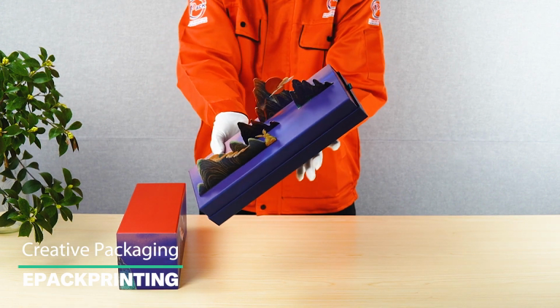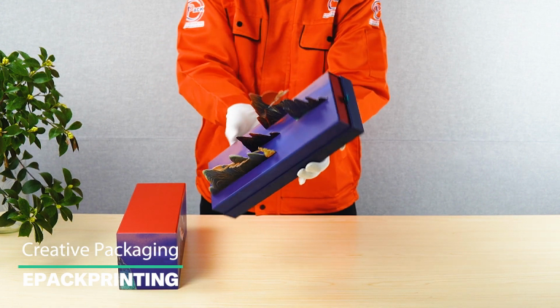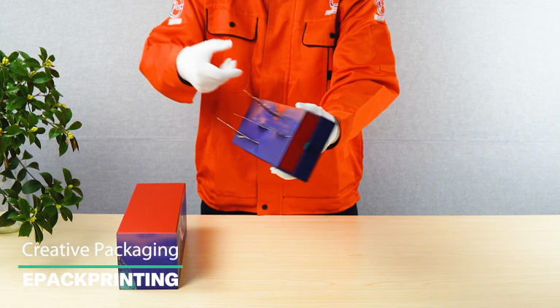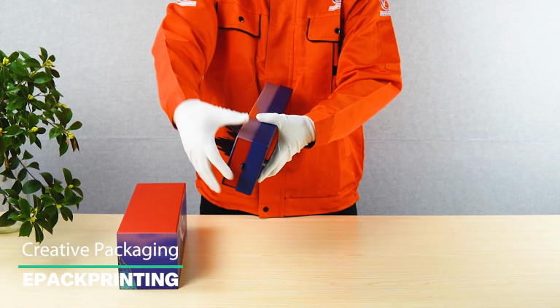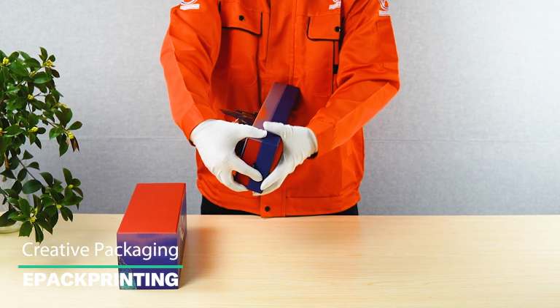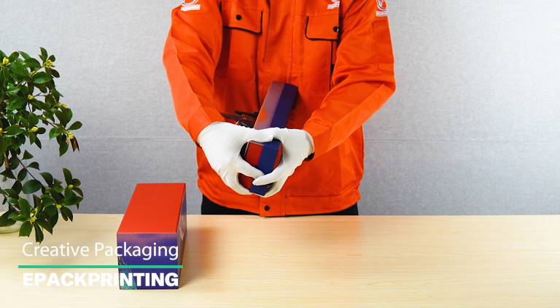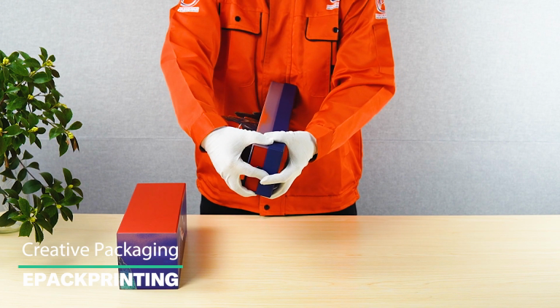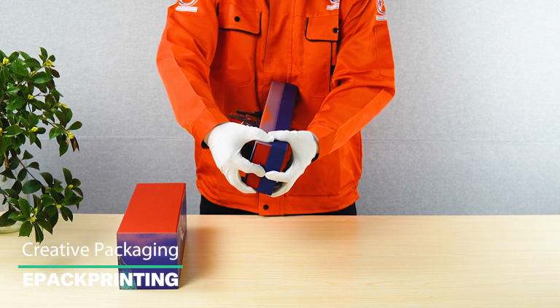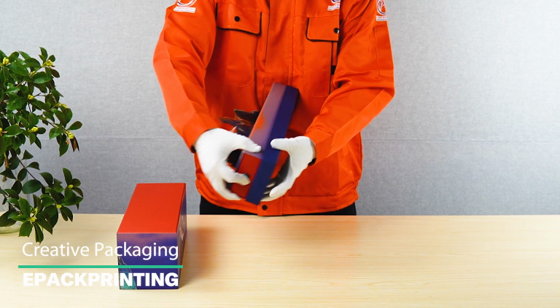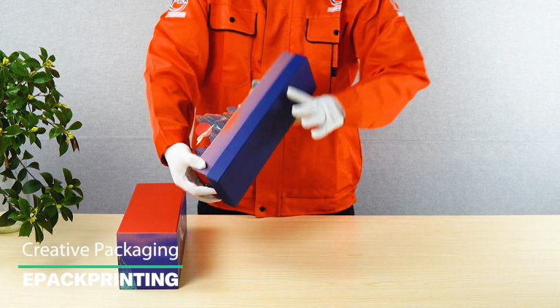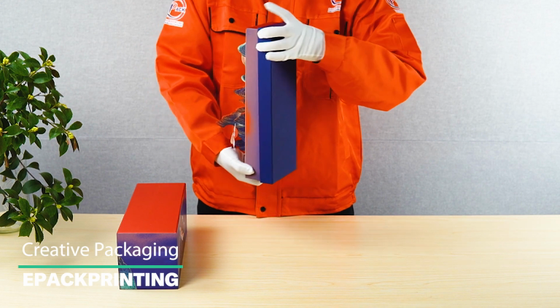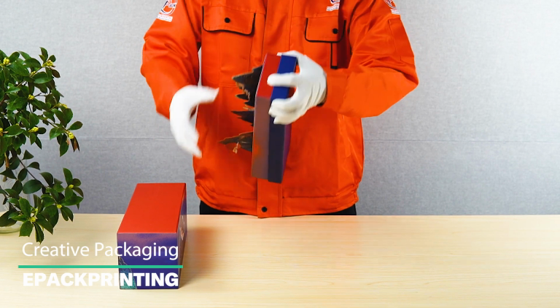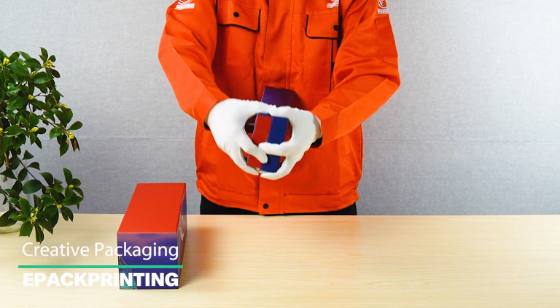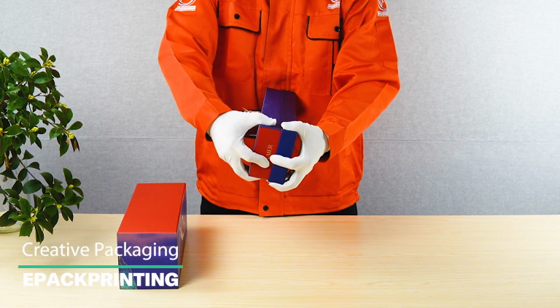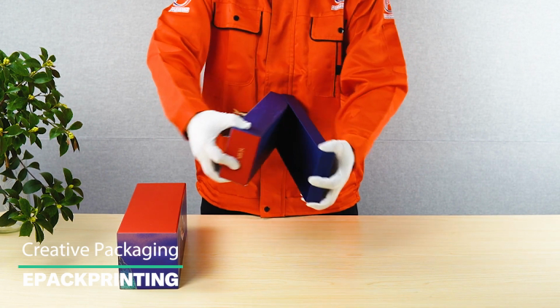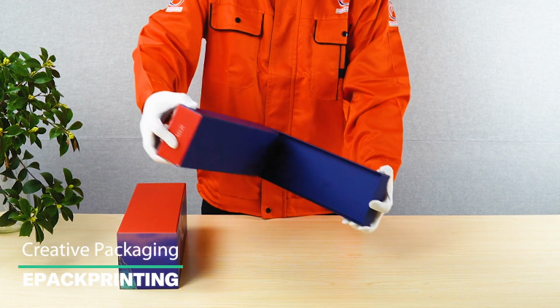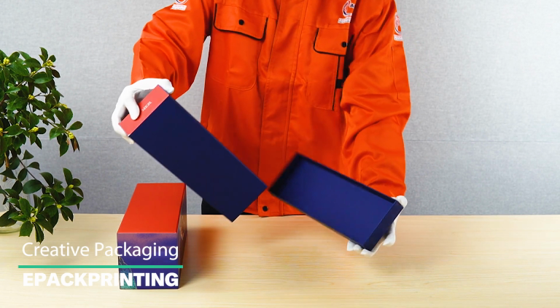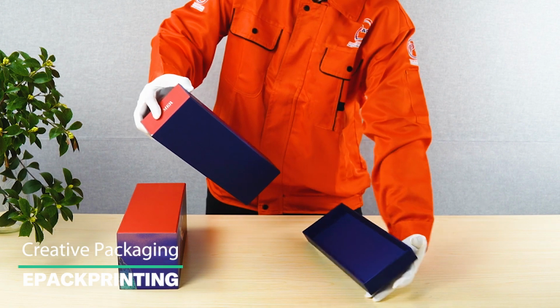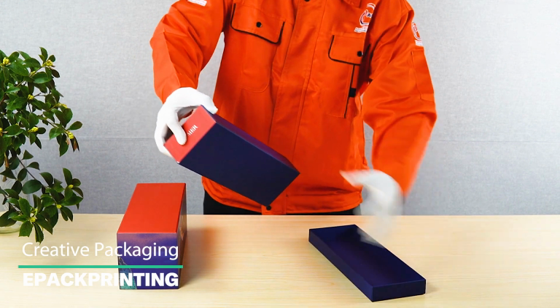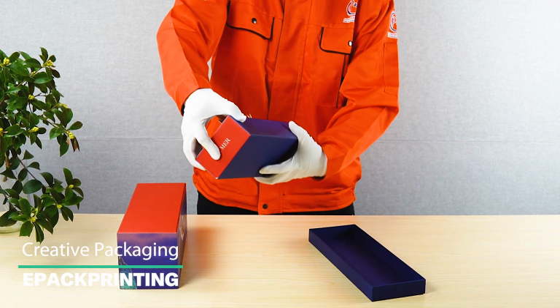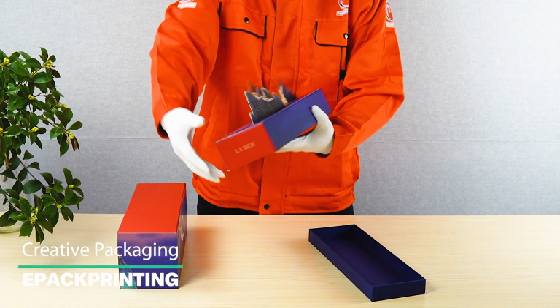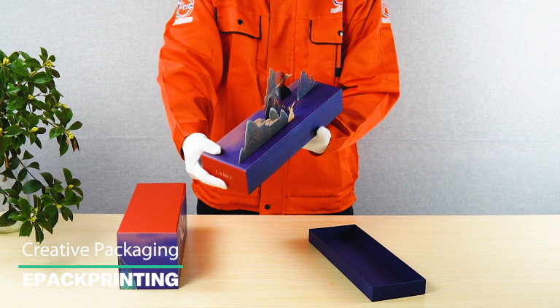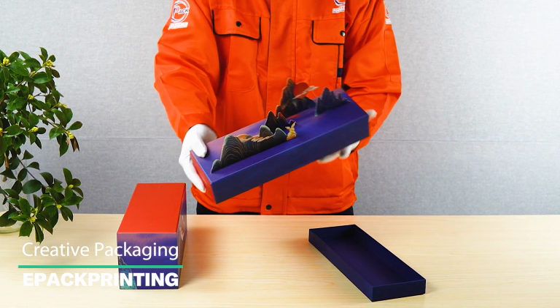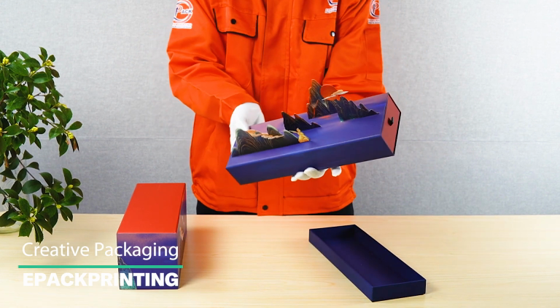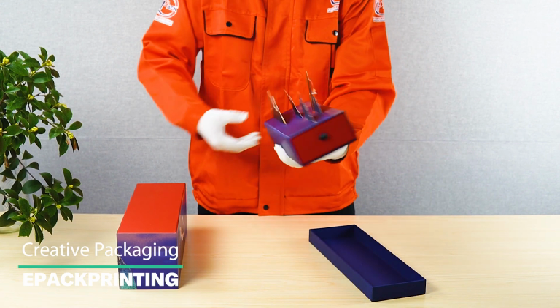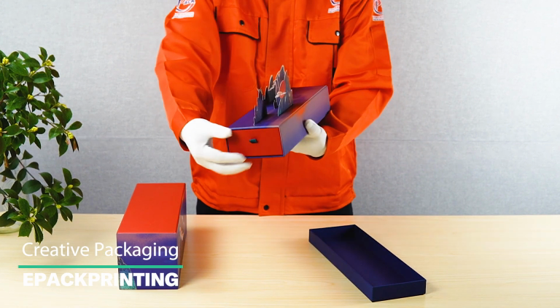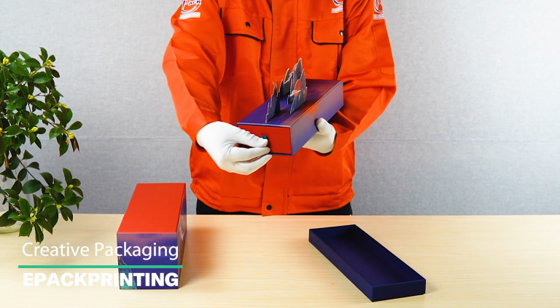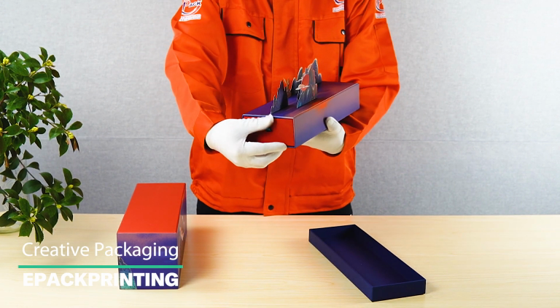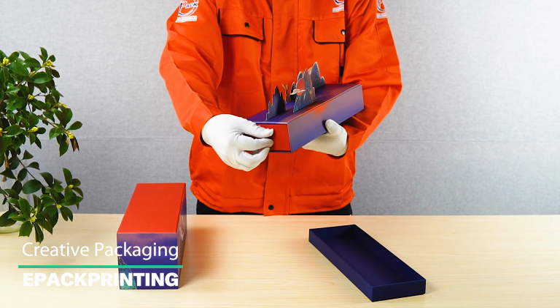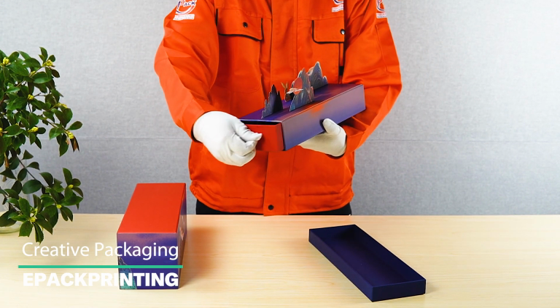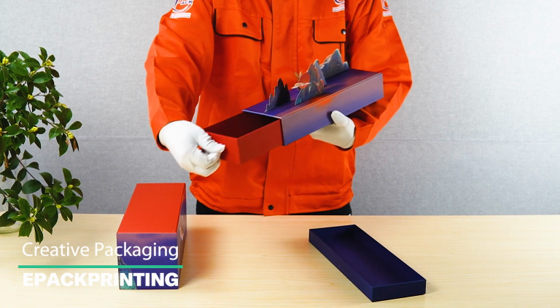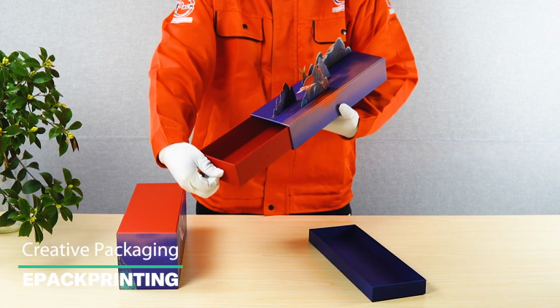Moreover, the addition of a 3D landscape painting upon opening the outer box adds to its uniqueness and visual appeal. The painting creates a memorable and extraordinary experience when discovering the brushes inside the drawer.